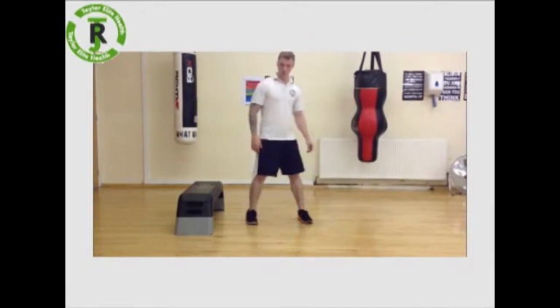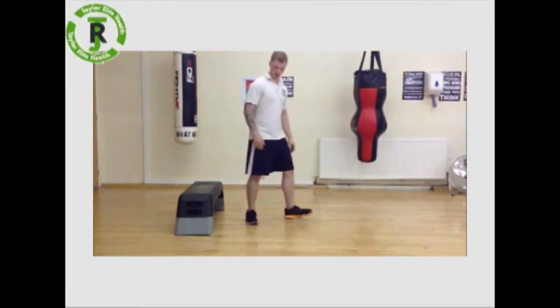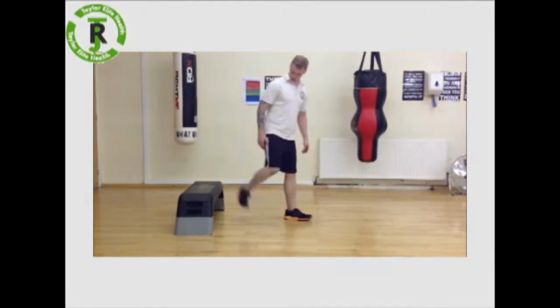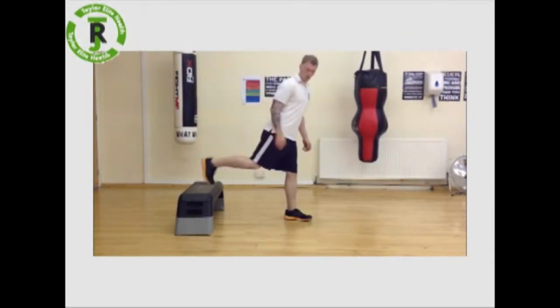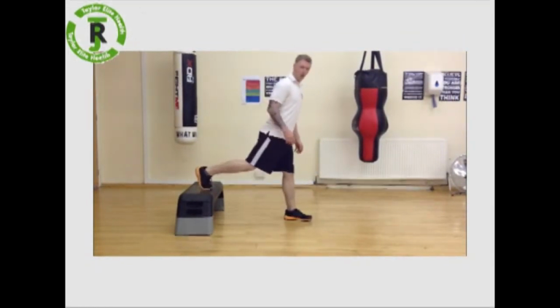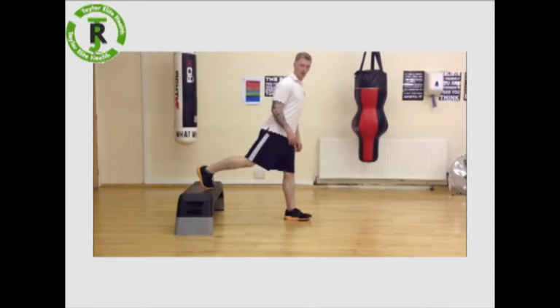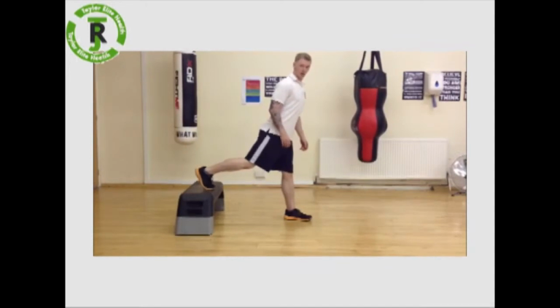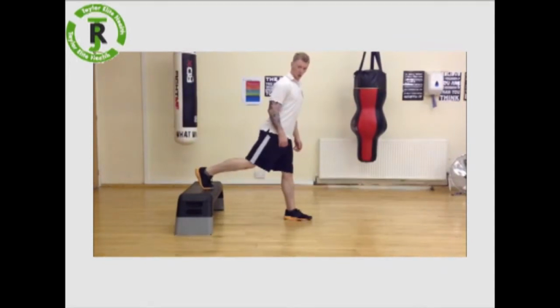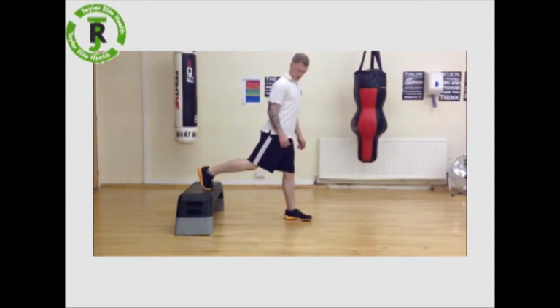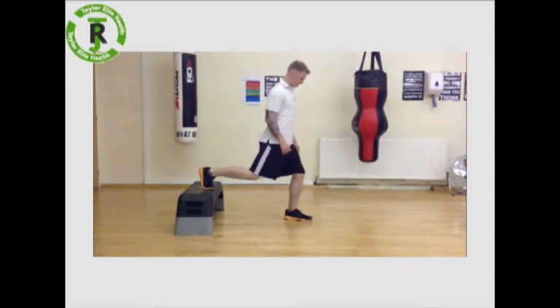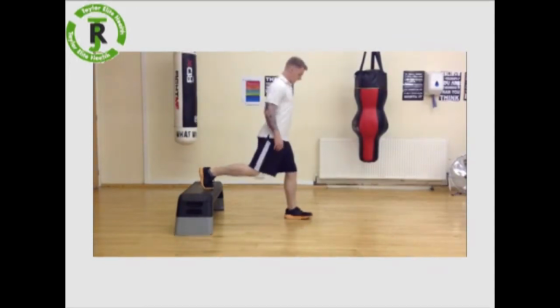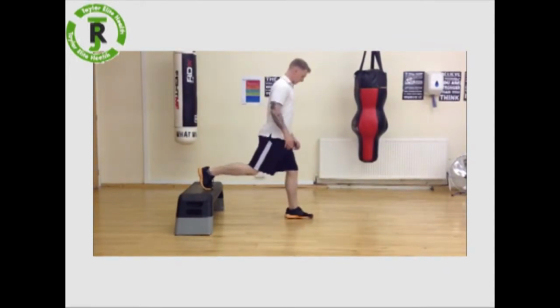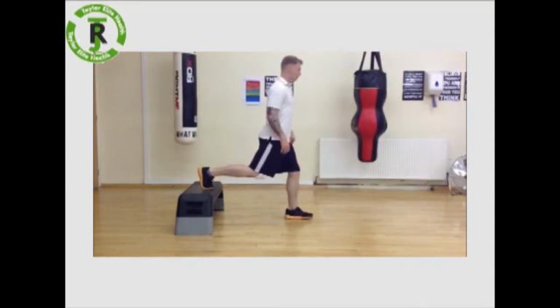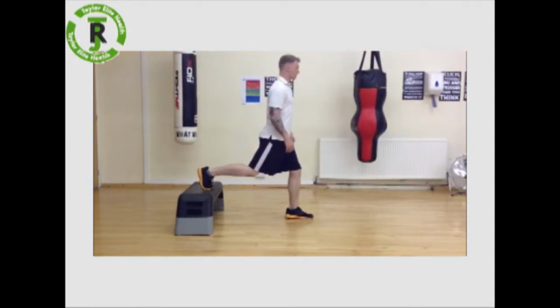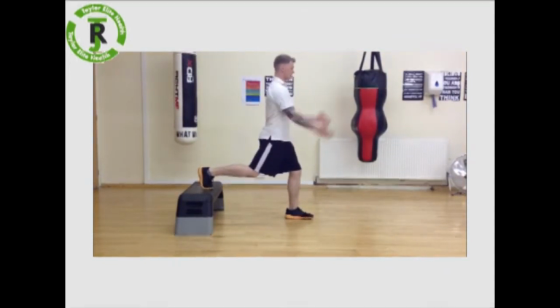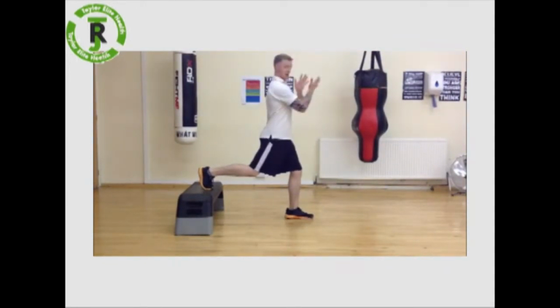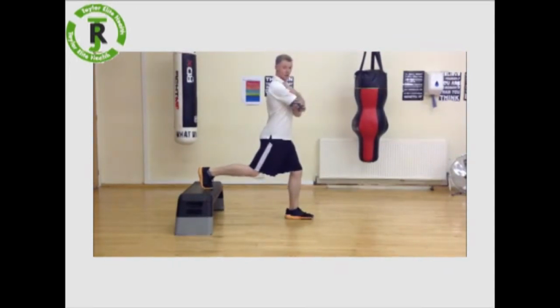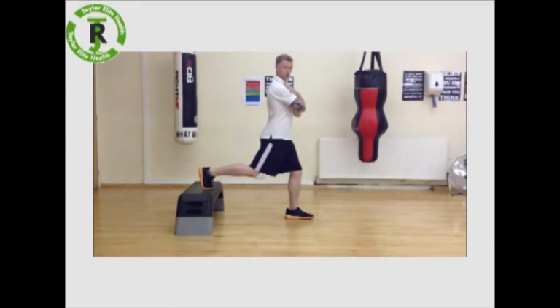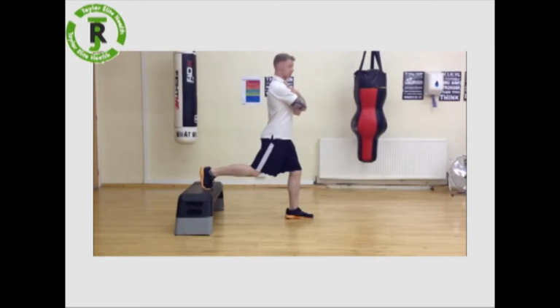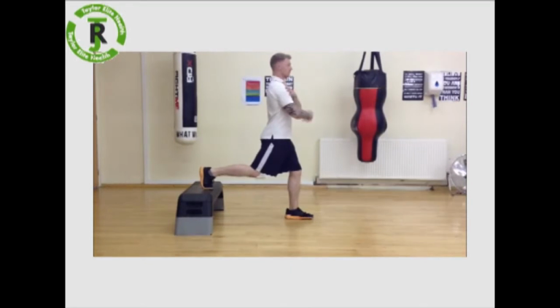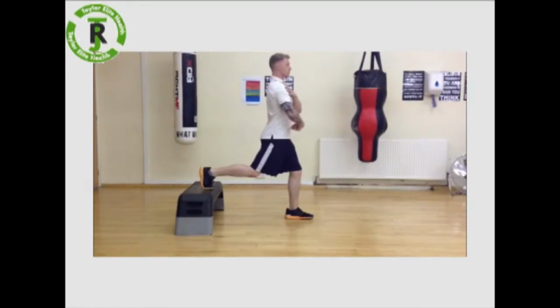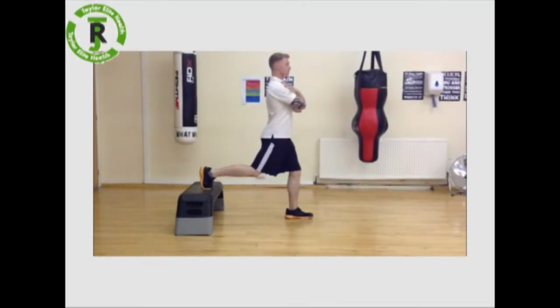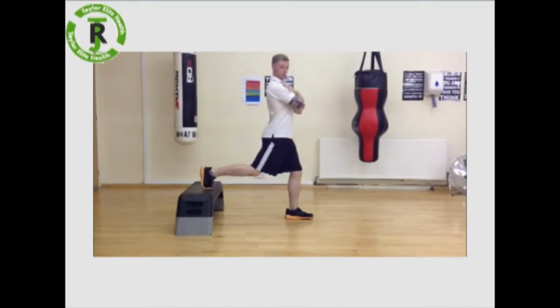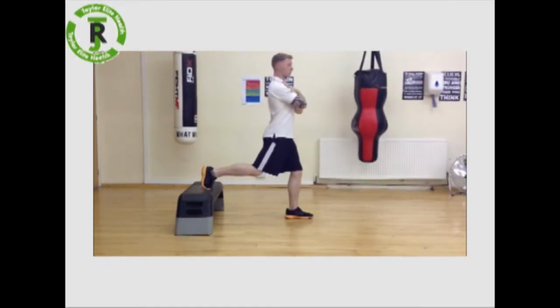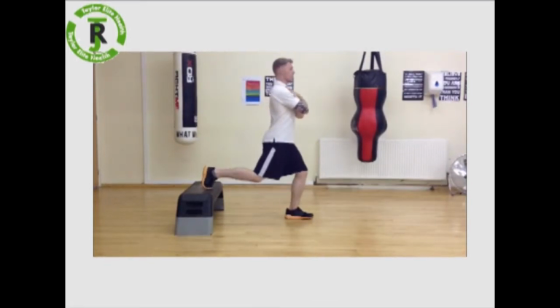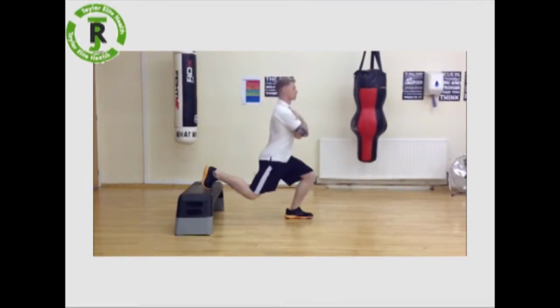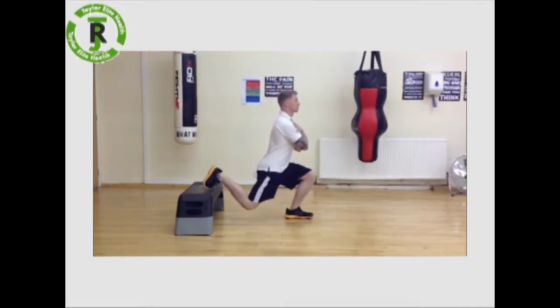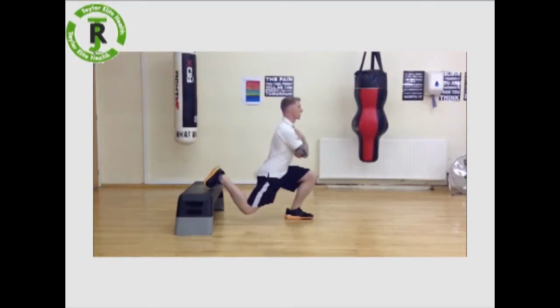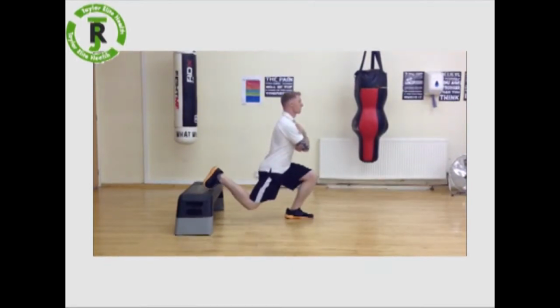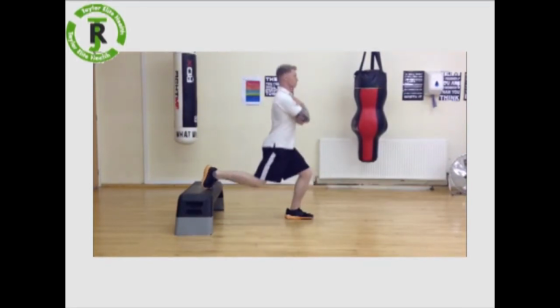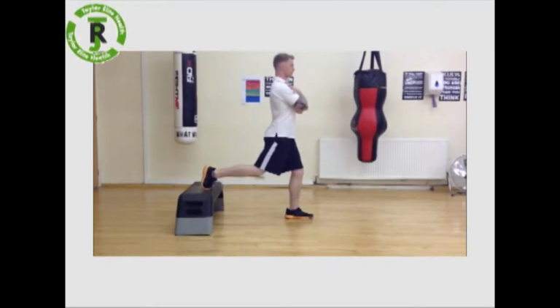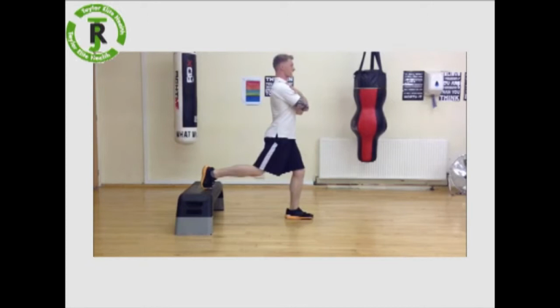We use the bench to place one foot up on here, make sure the toes are tucked underneath, and place one foot down. Hands across the chest, belly button scoops in to work the core. Bend through as deep as you can, push up from that leg.